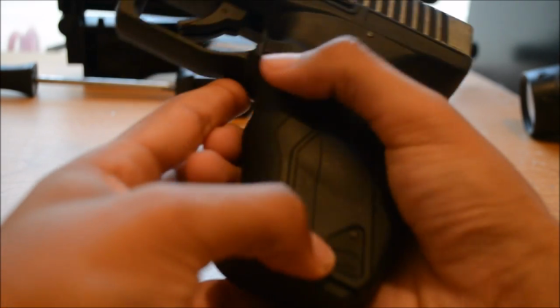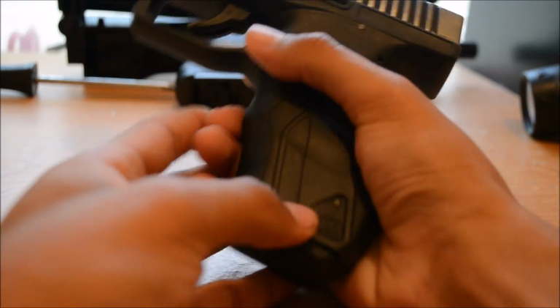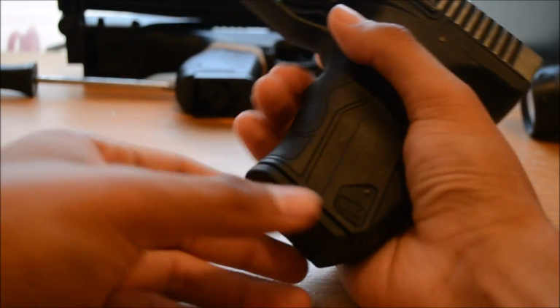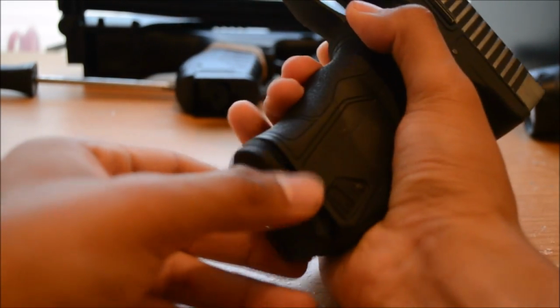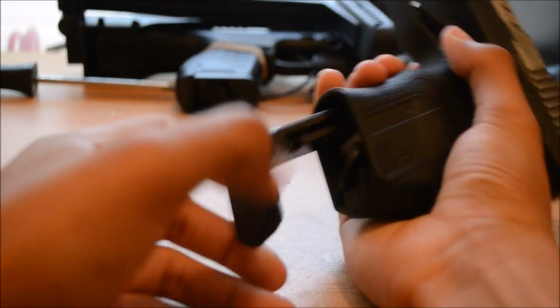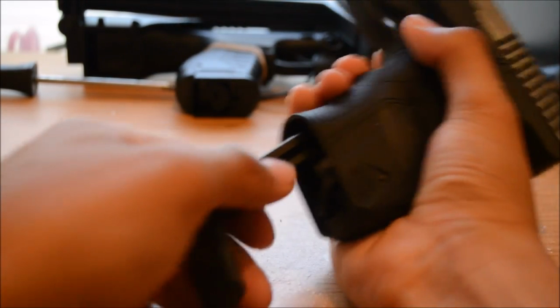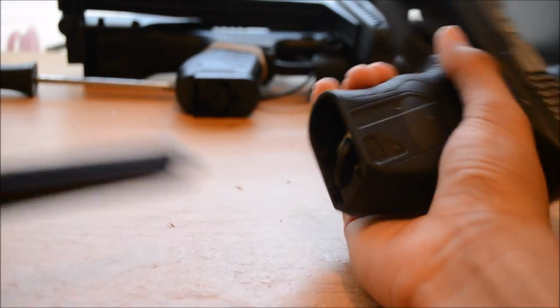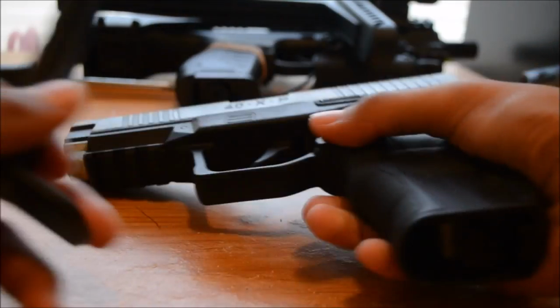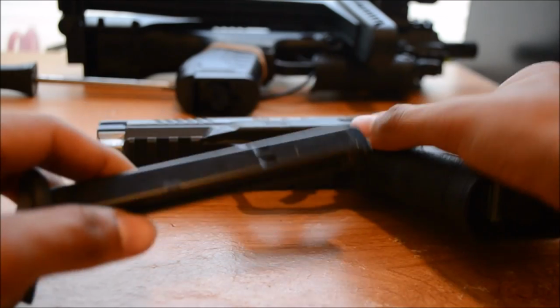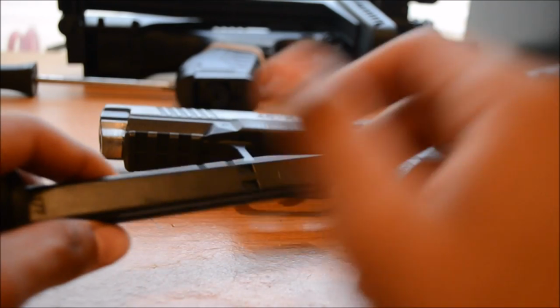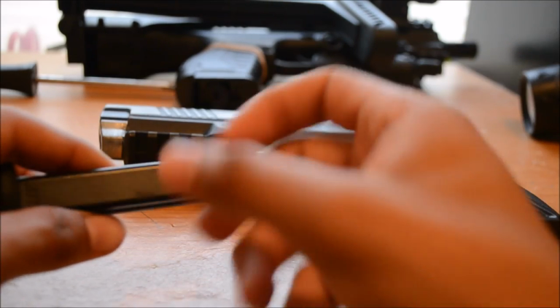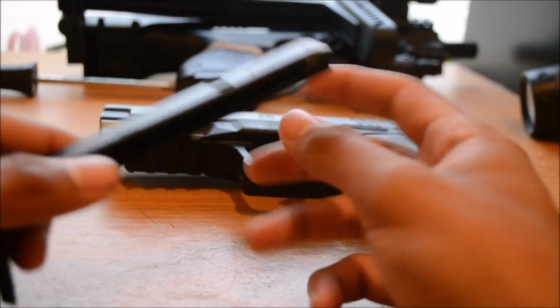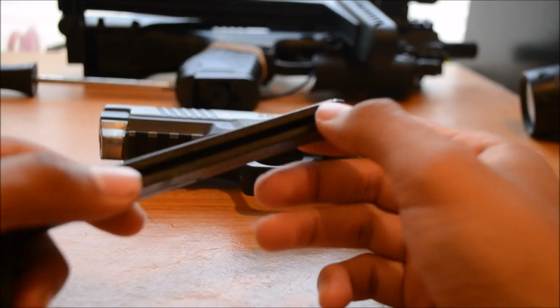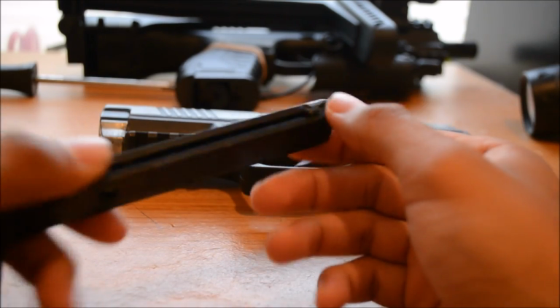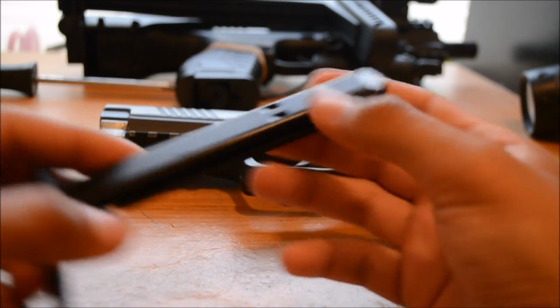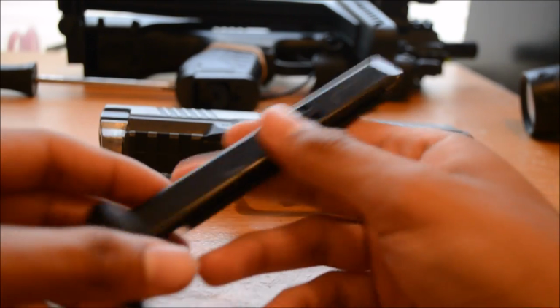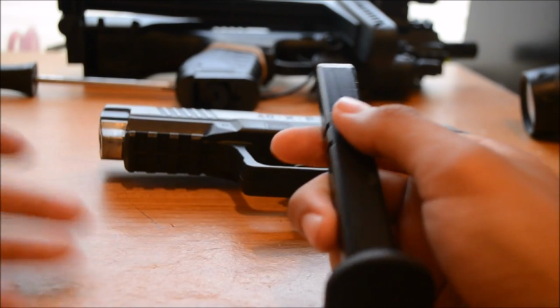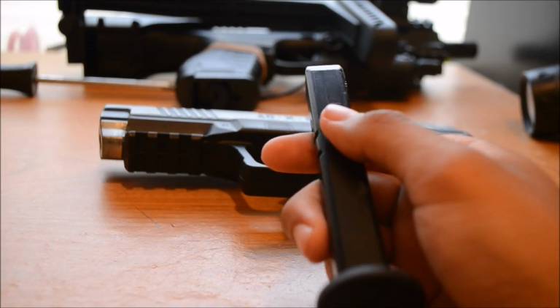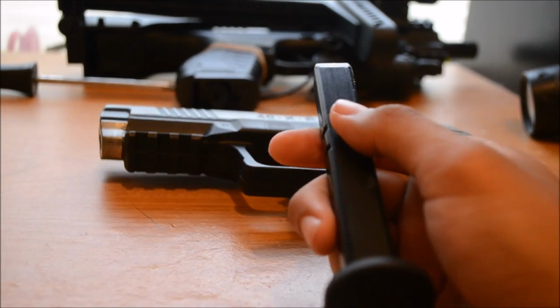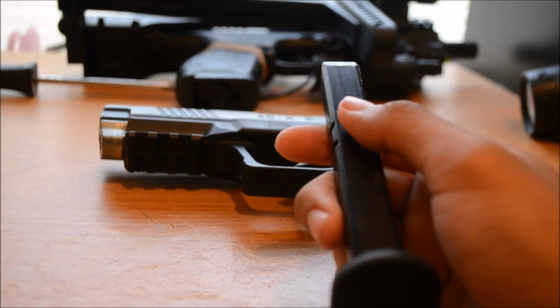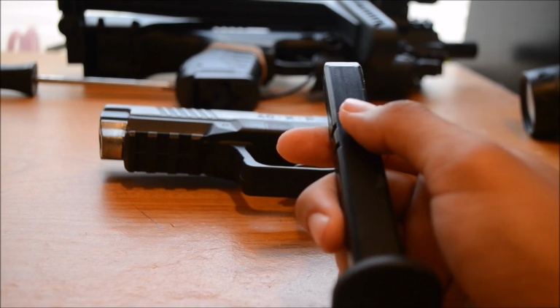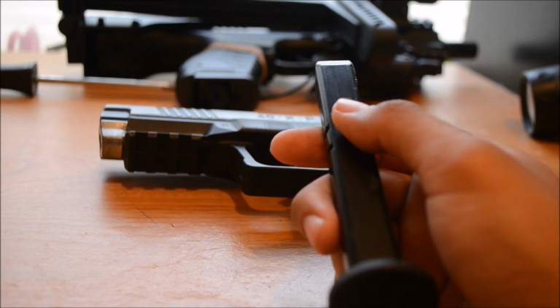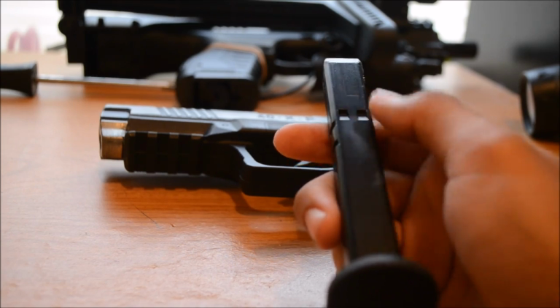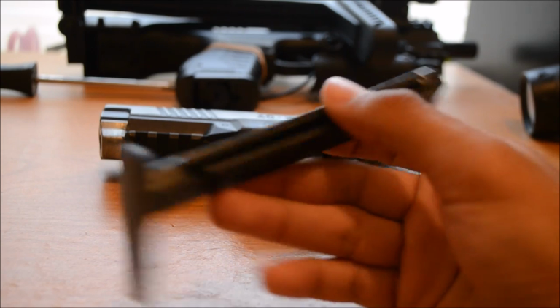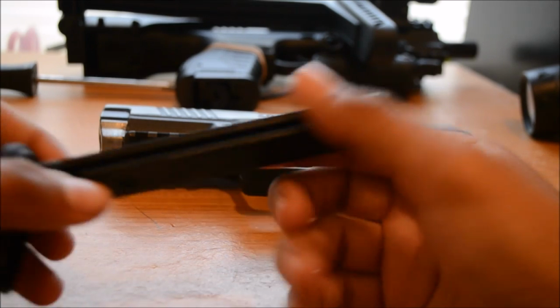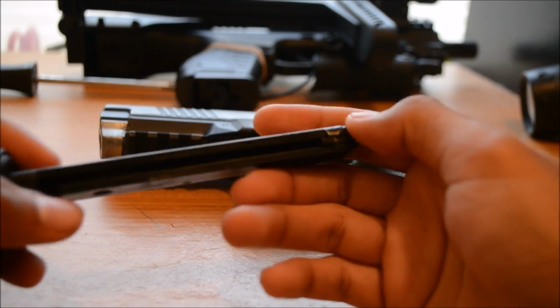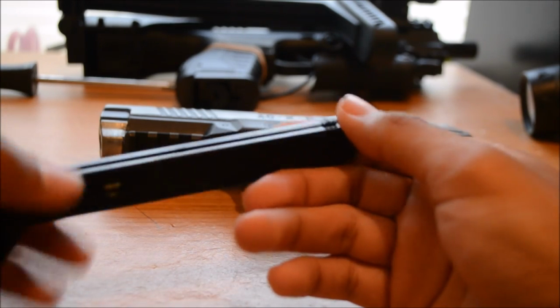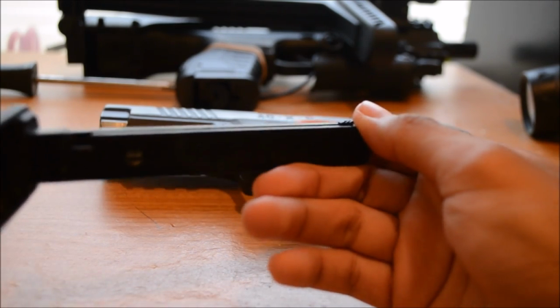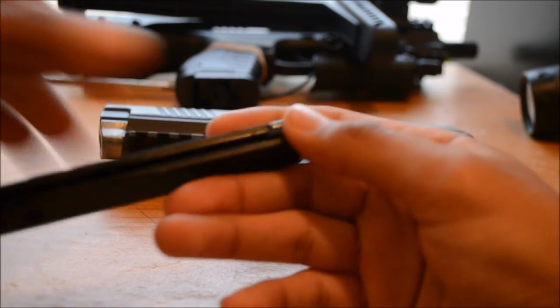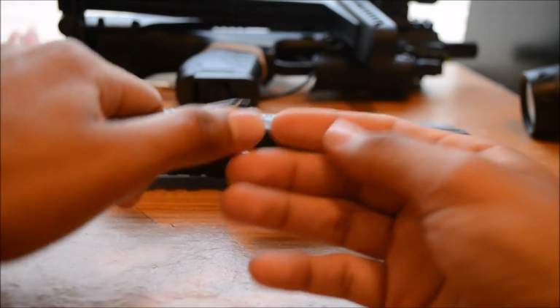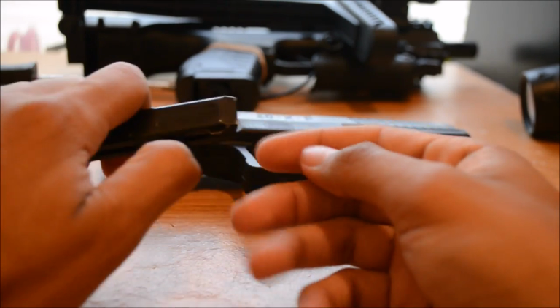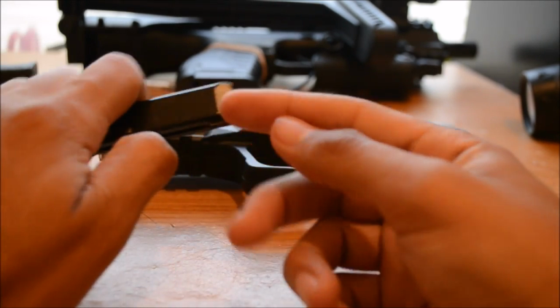It has a stick mag. It holds — let me get the manual, I'm not too sure — it holds 20 rounds, 20 steel BBs. You can put them through here.